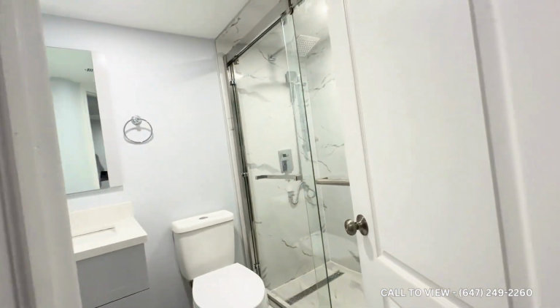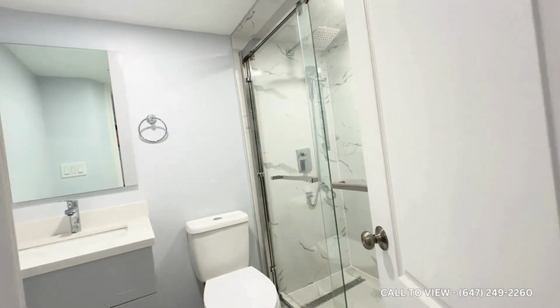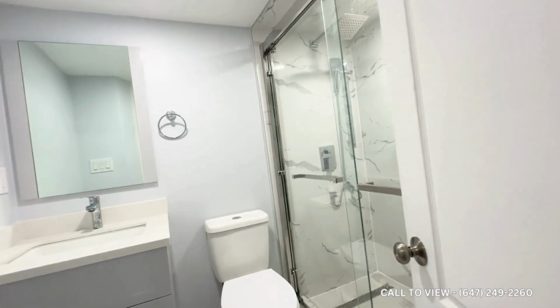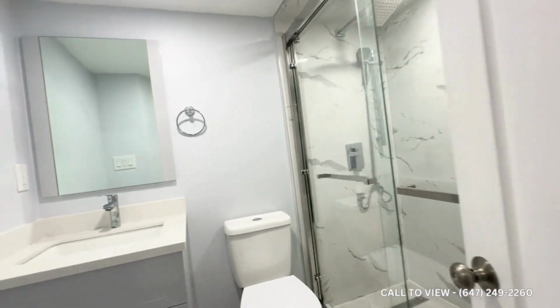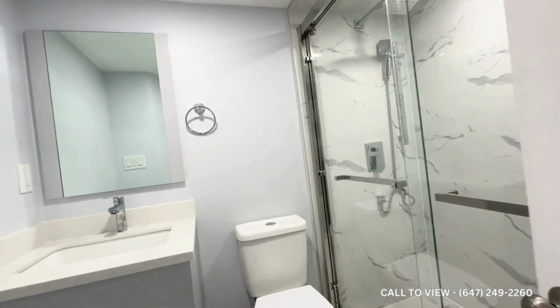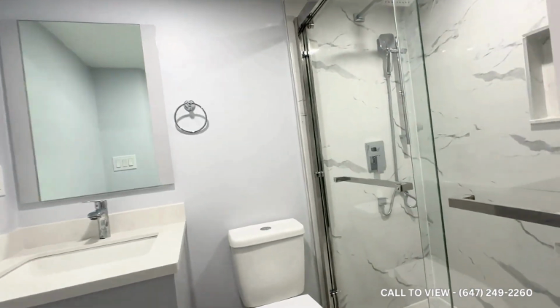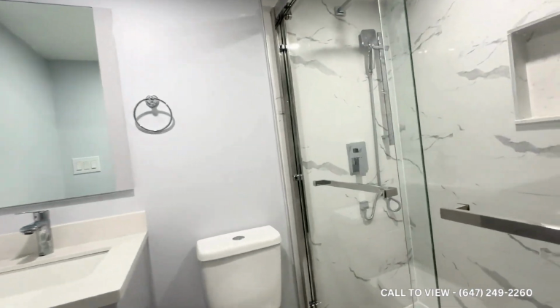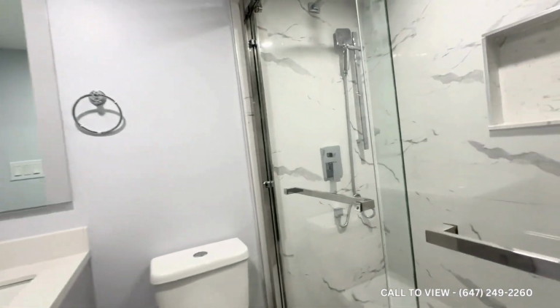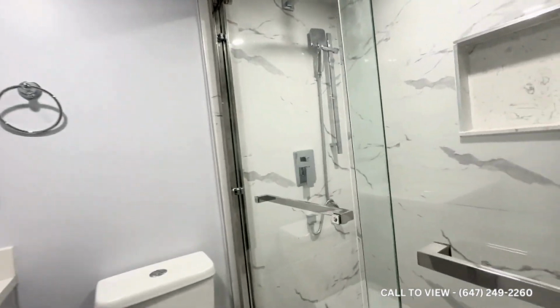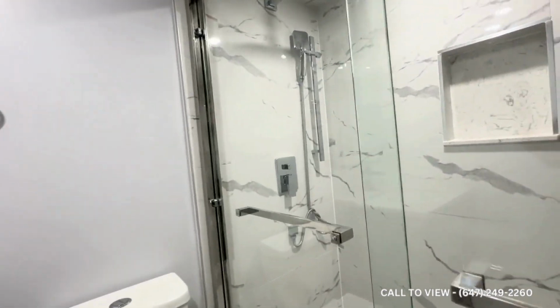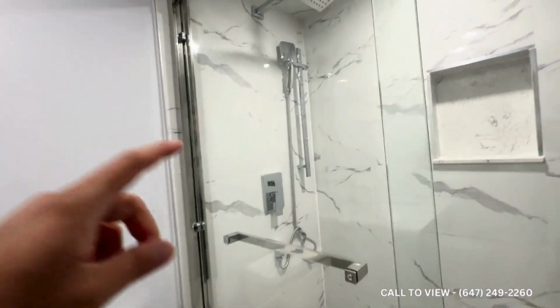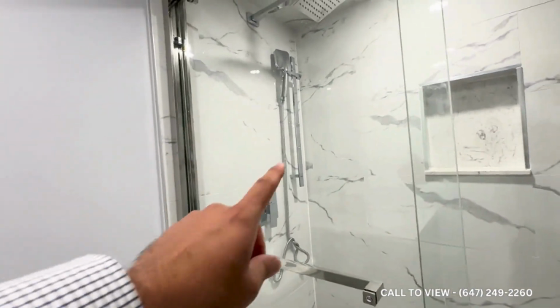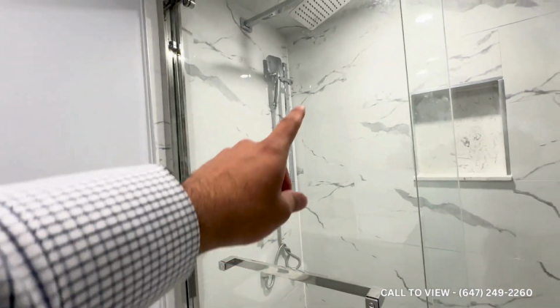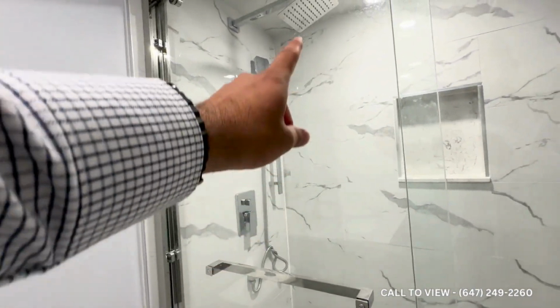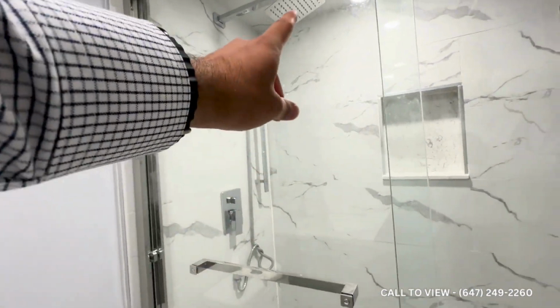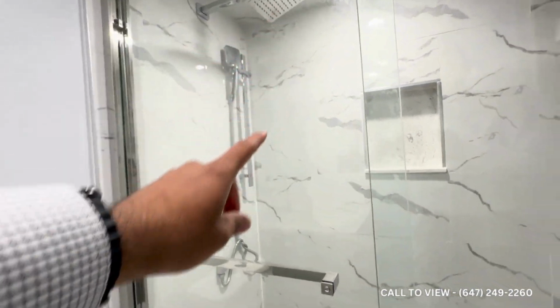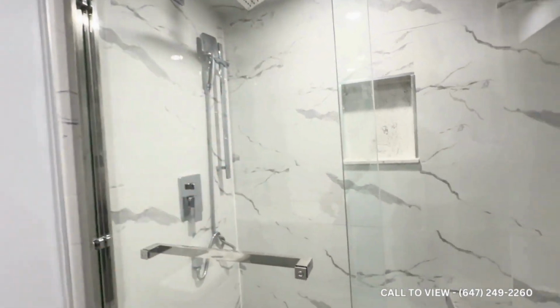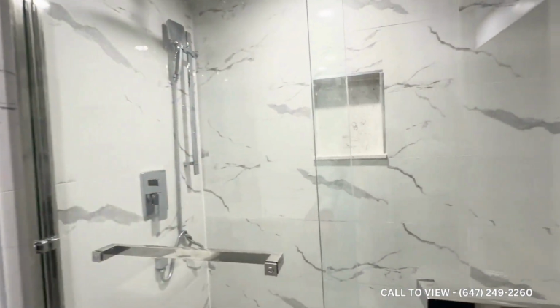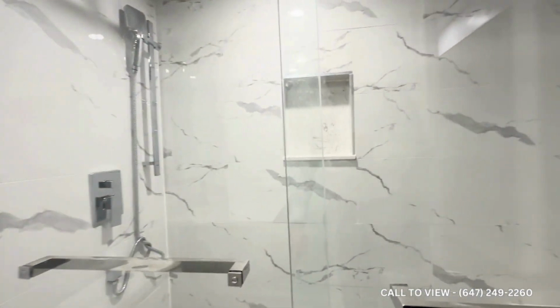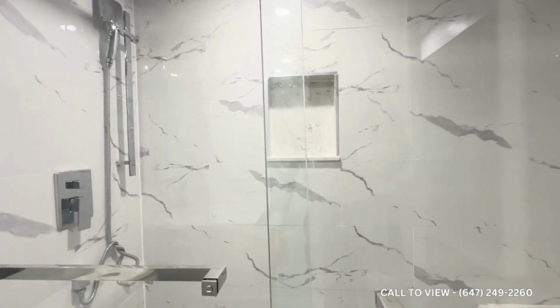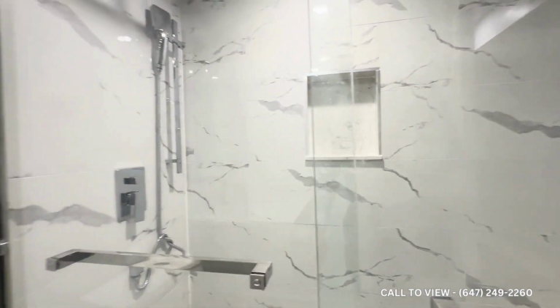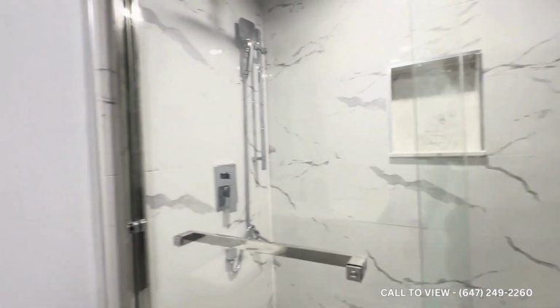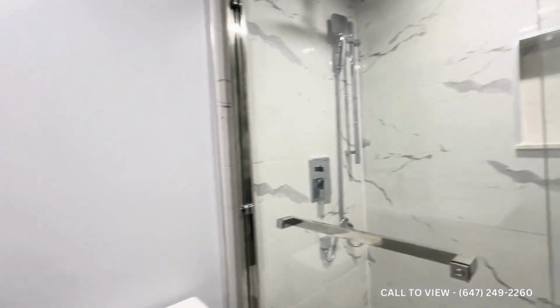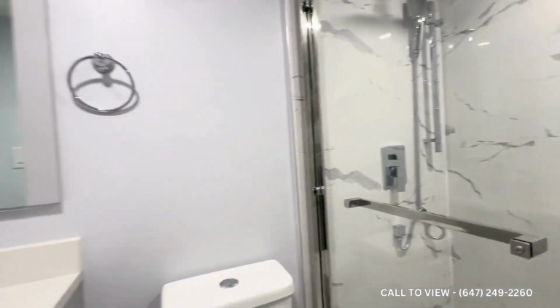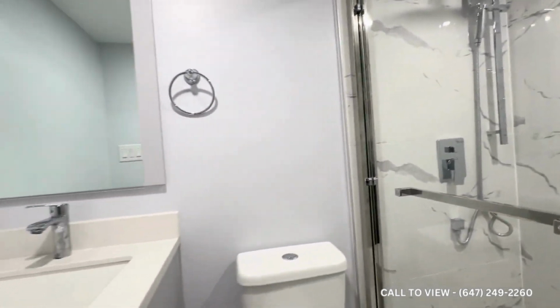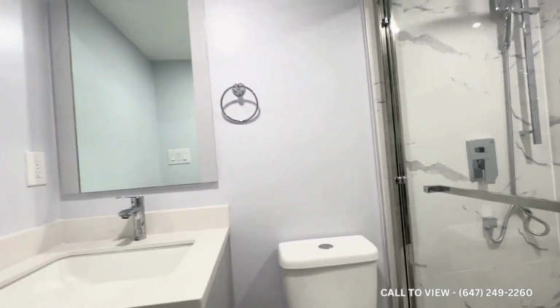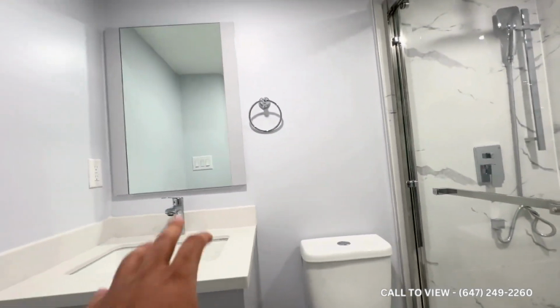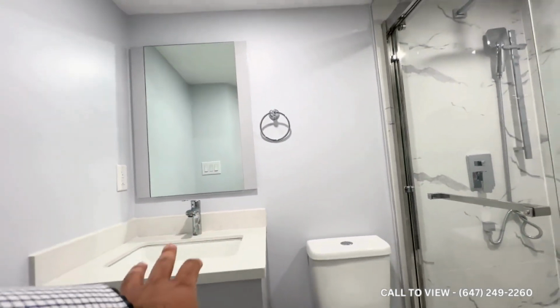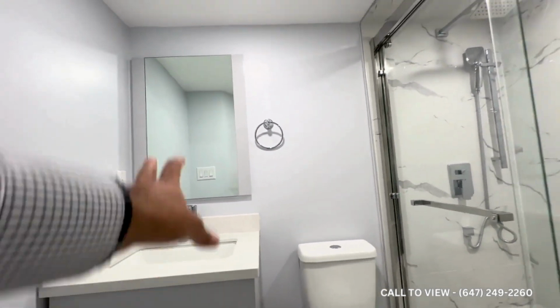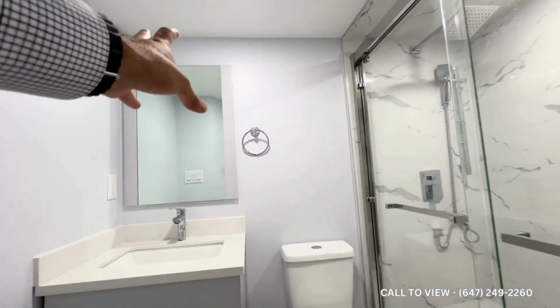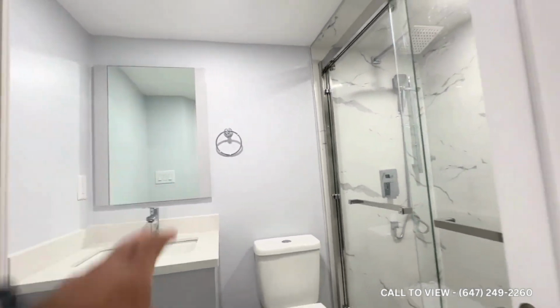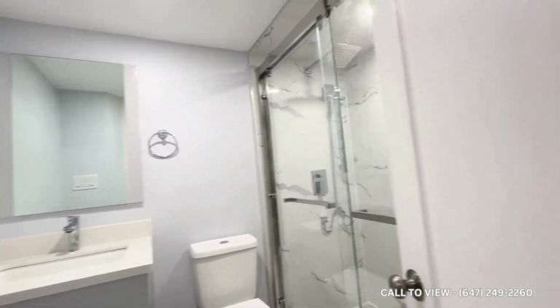Here we have our bathroom. It's a three-piece with a beautiful shower featuring a Rainforest showerhead, and it's a very good size. You also have the commode, vanity, and a mirror.